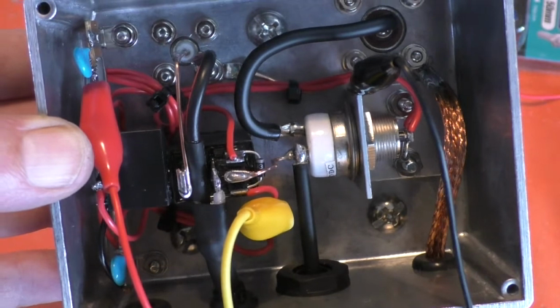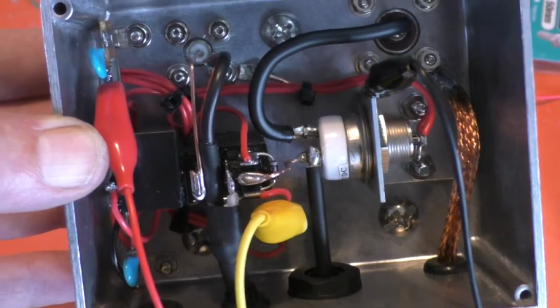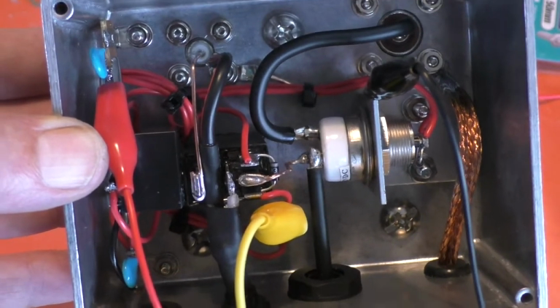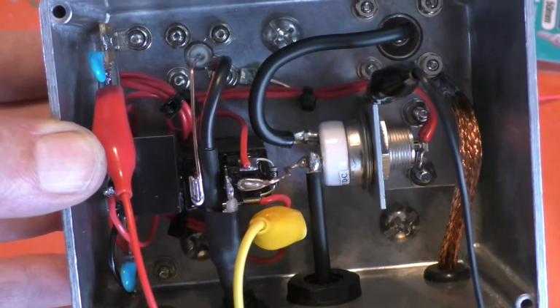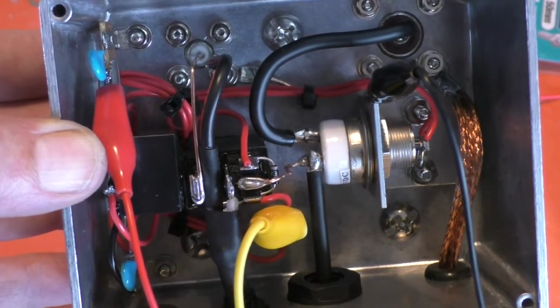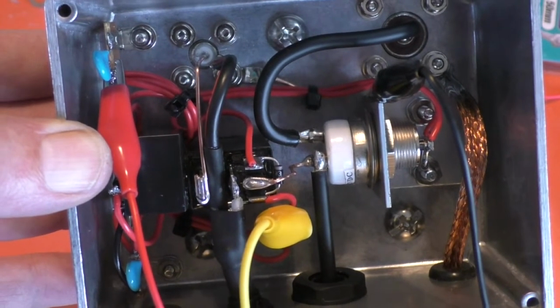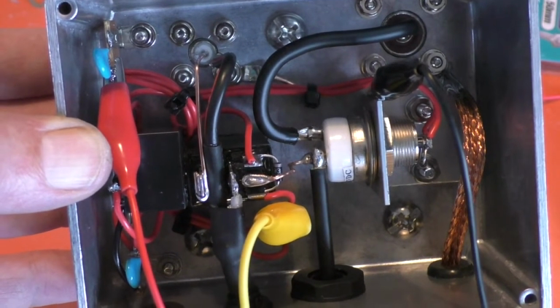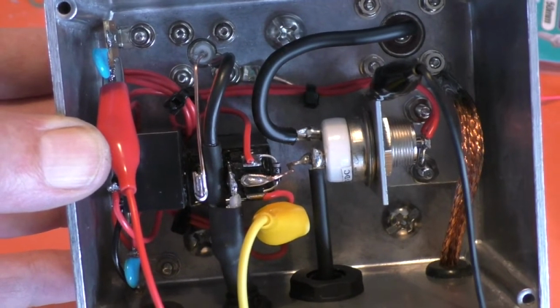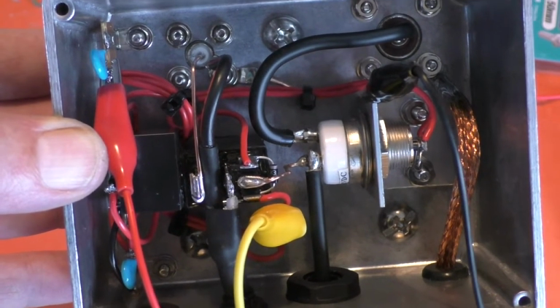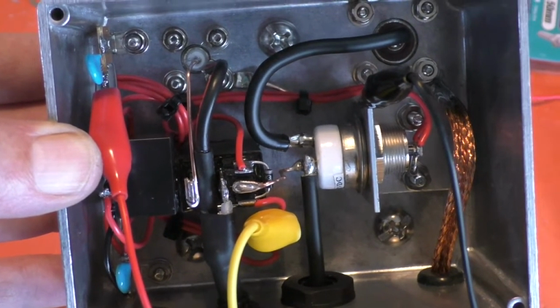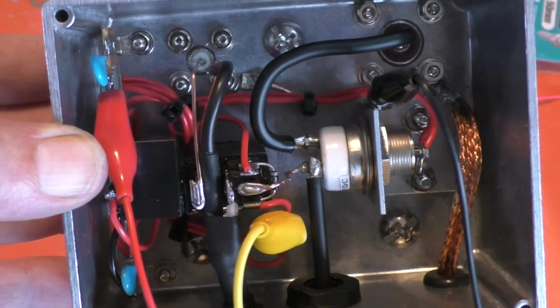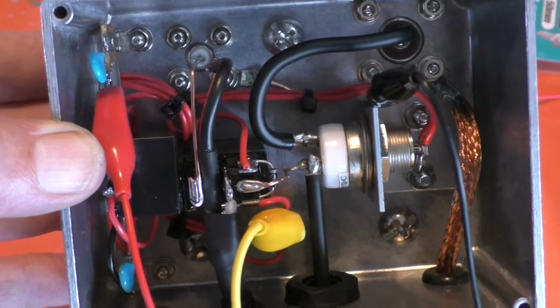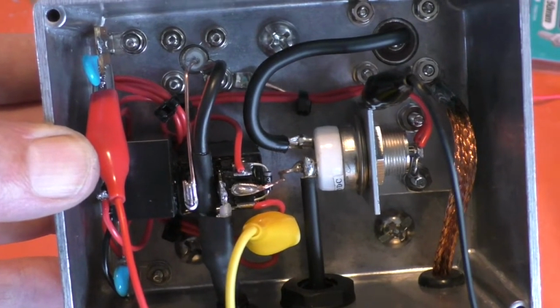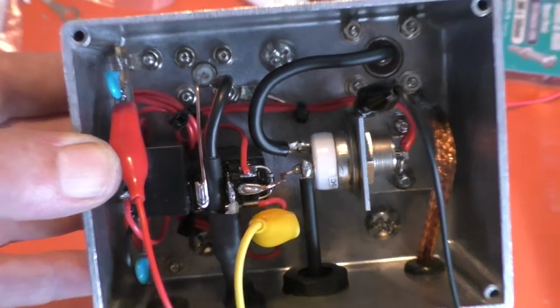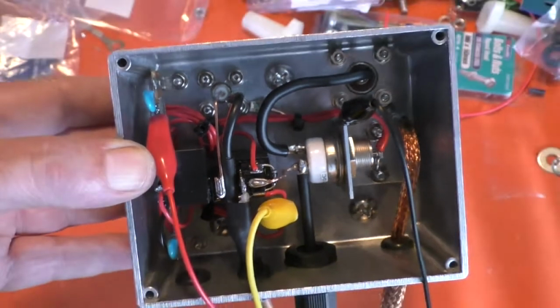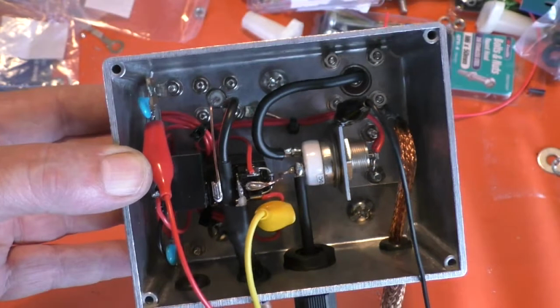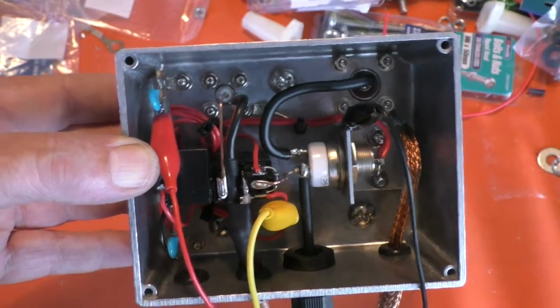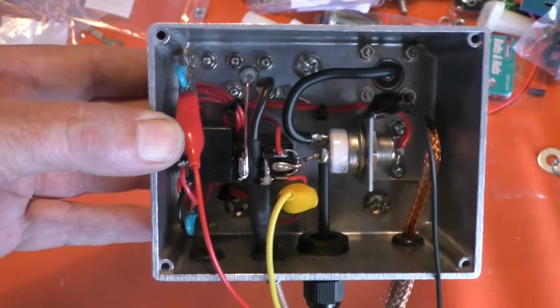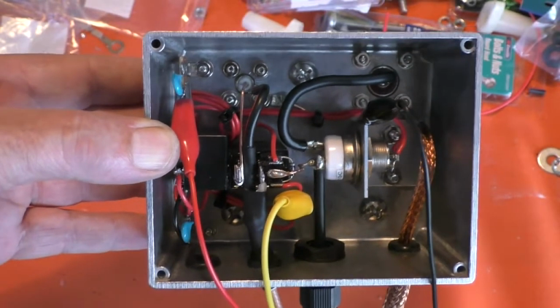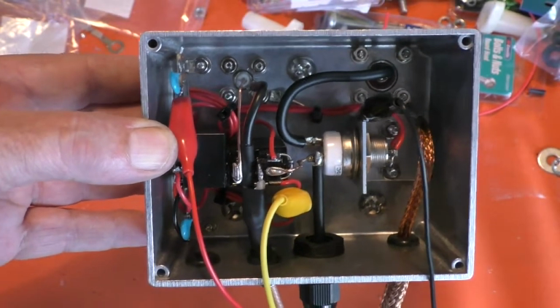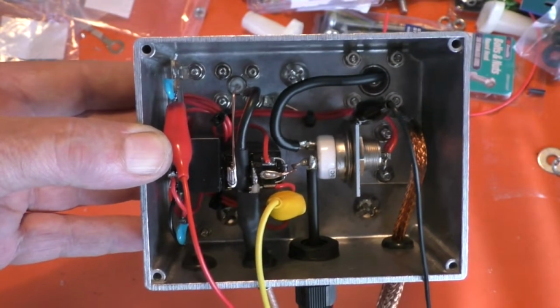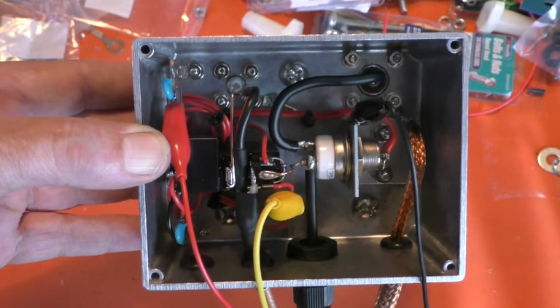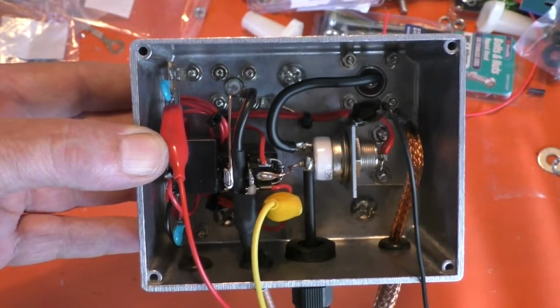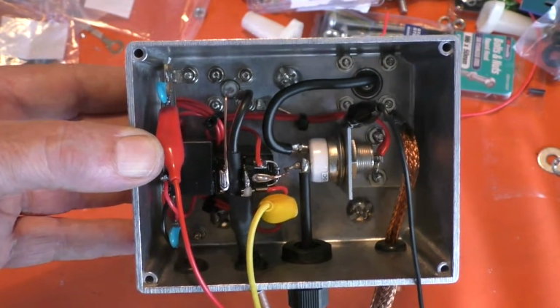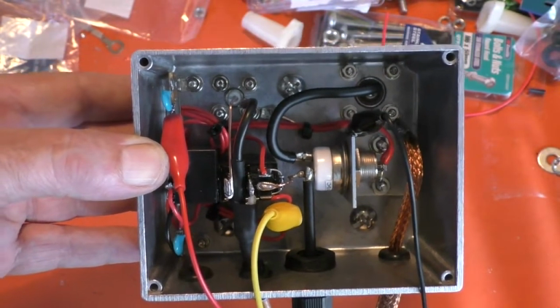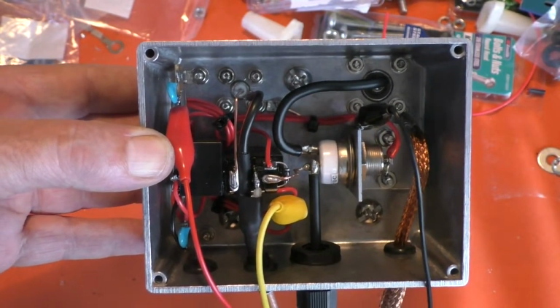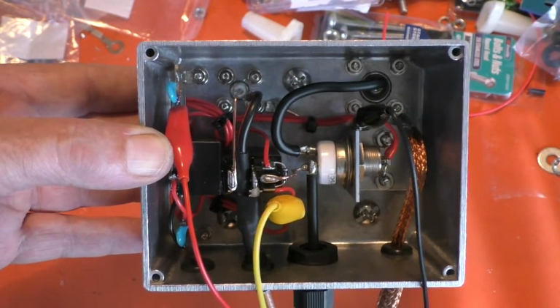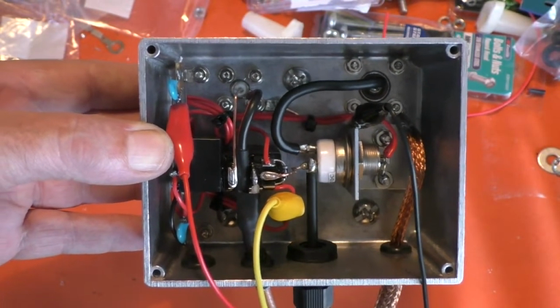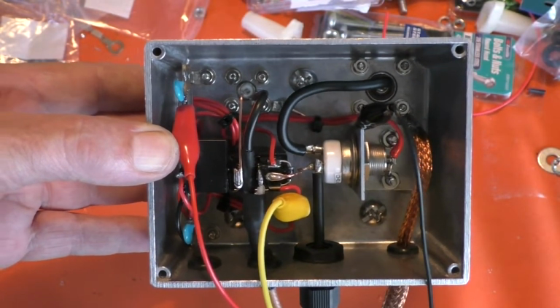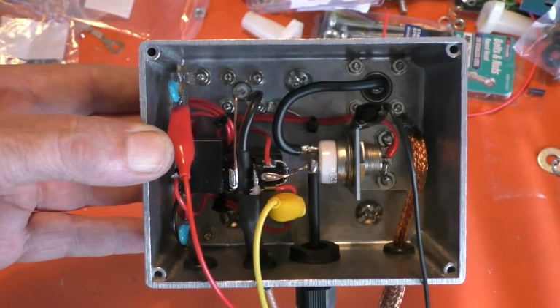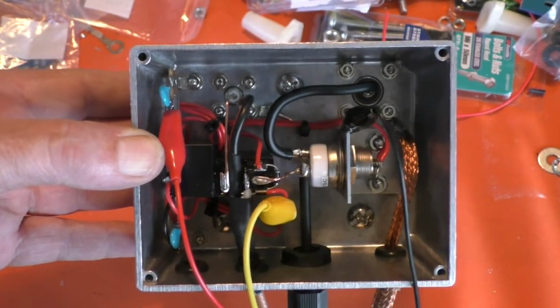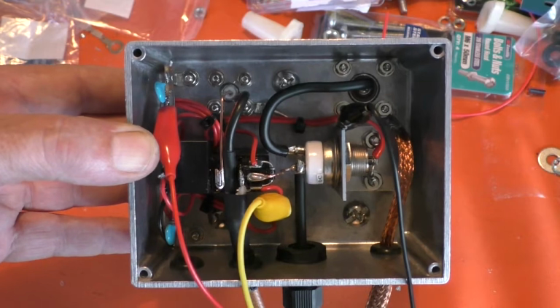The switching module. As always, hope you found that interesting. Thanks for watching — I'll catch you next time.